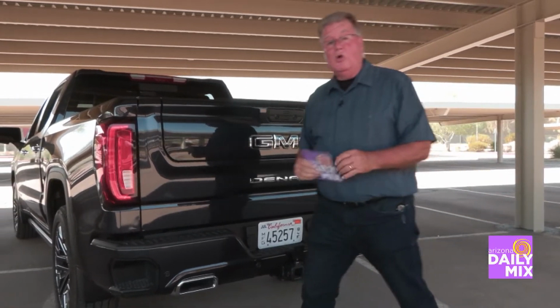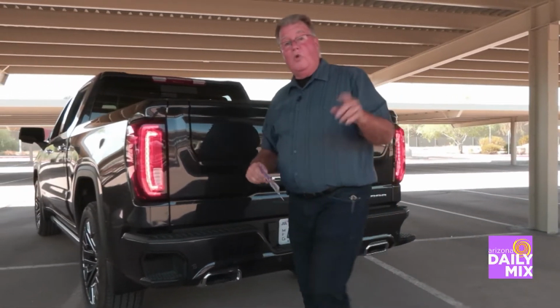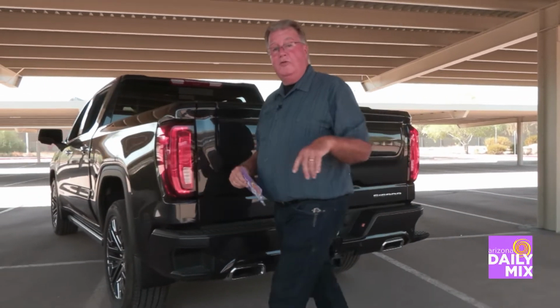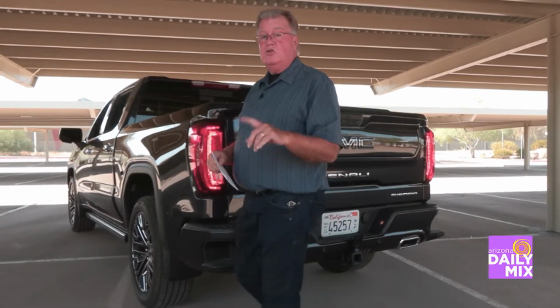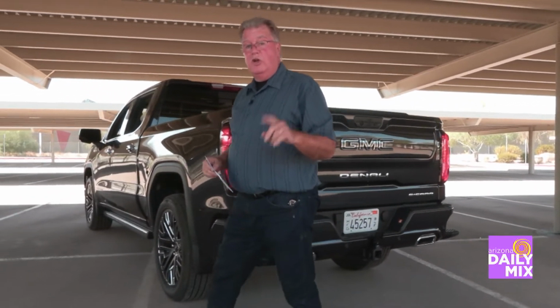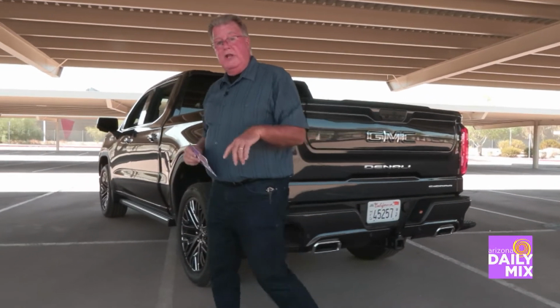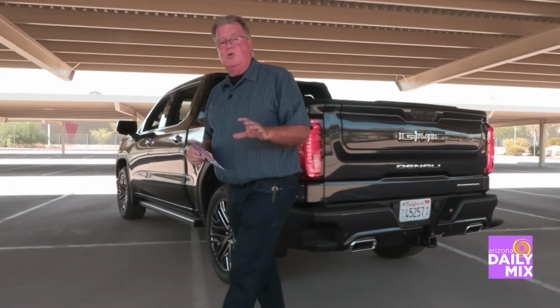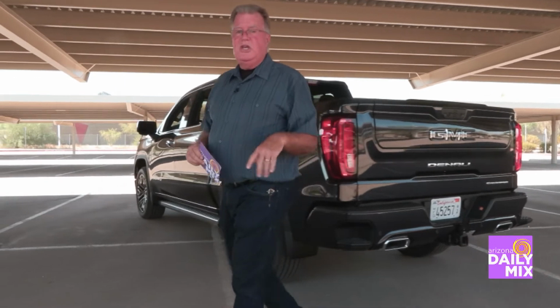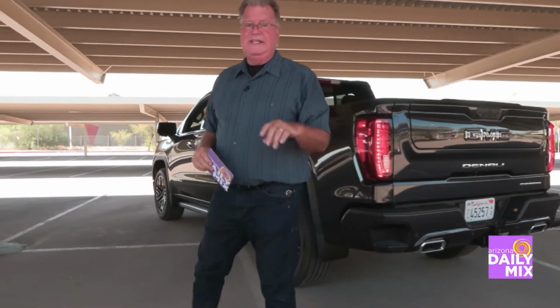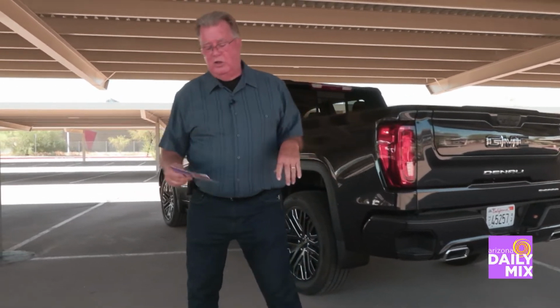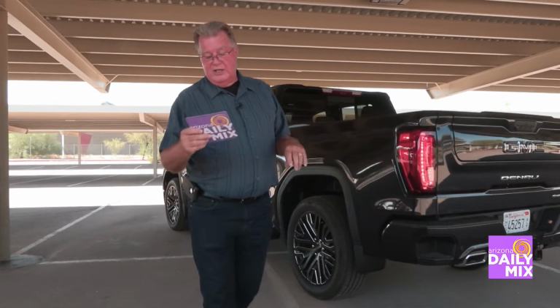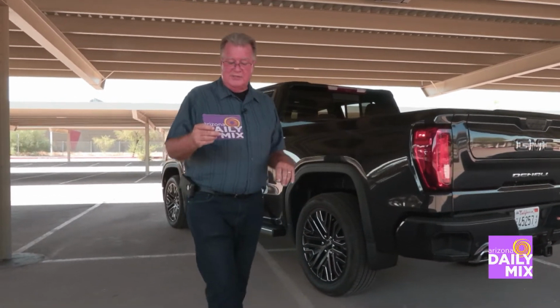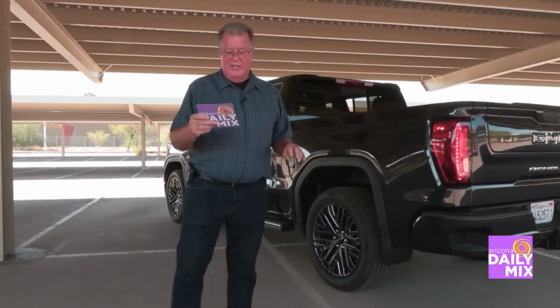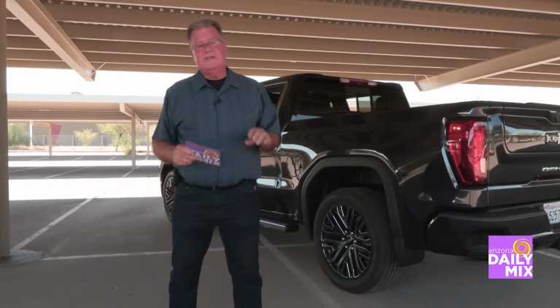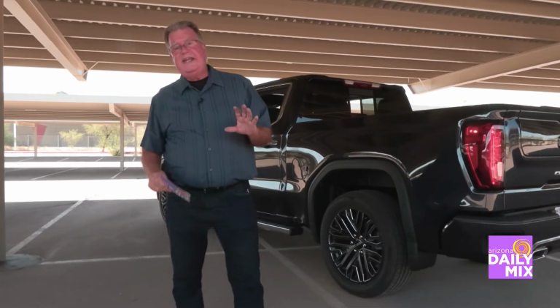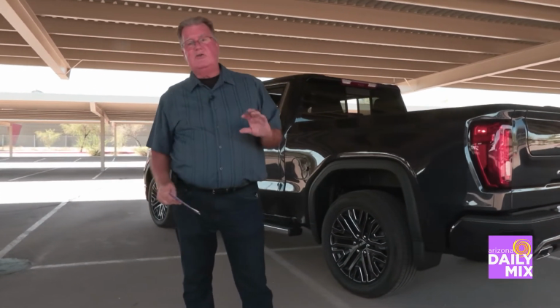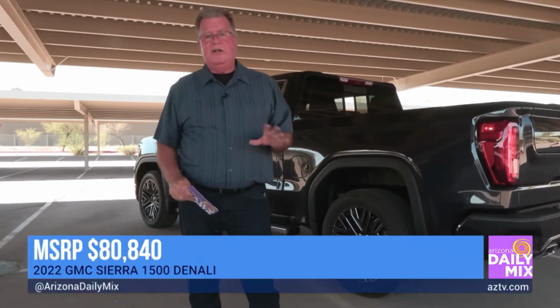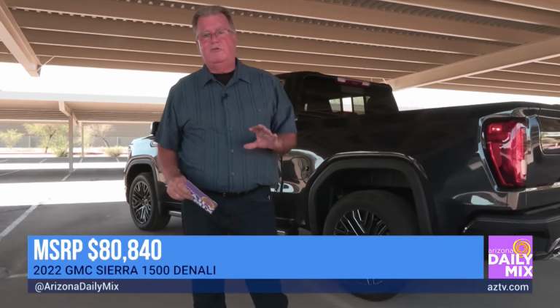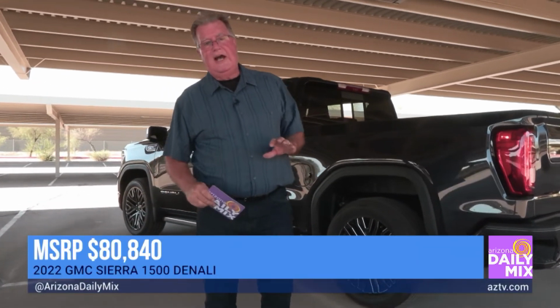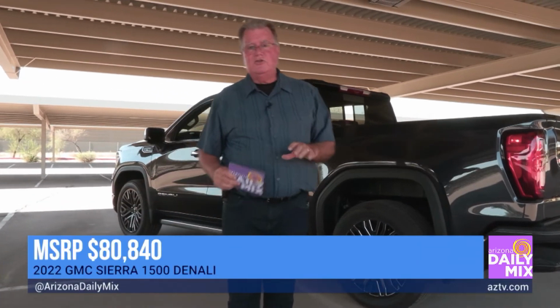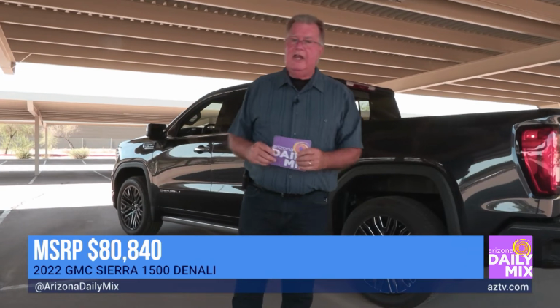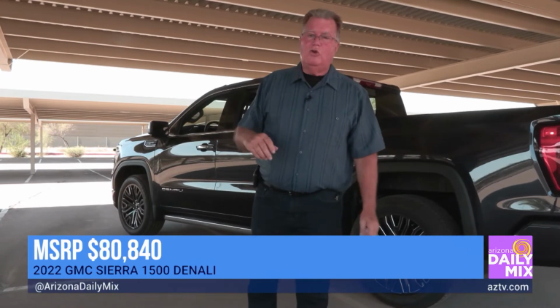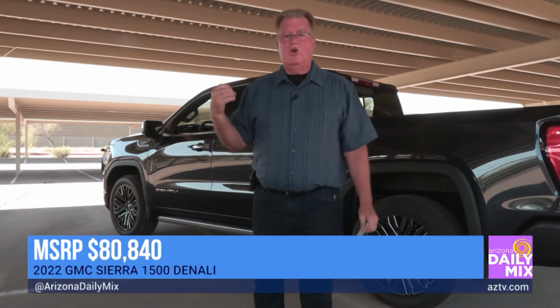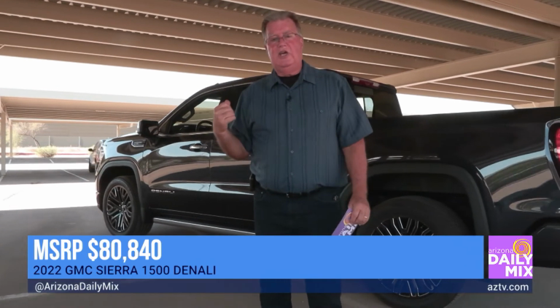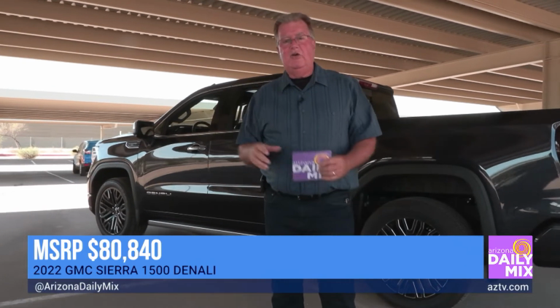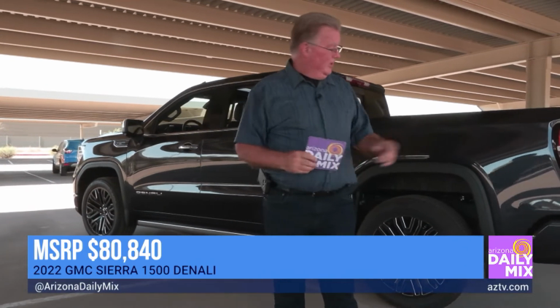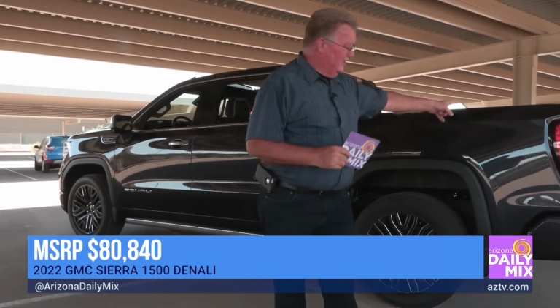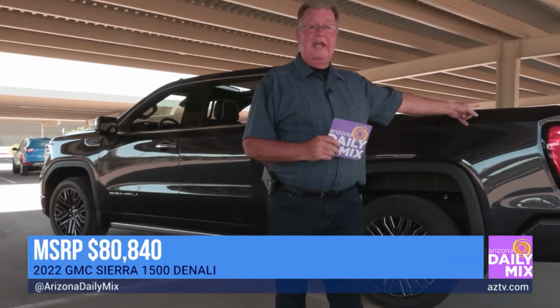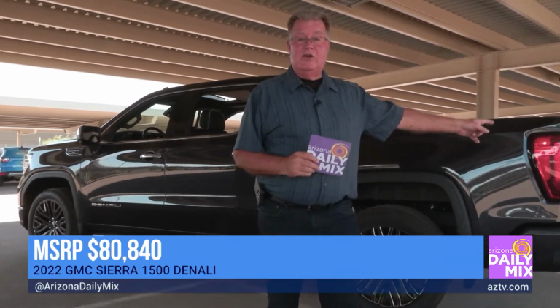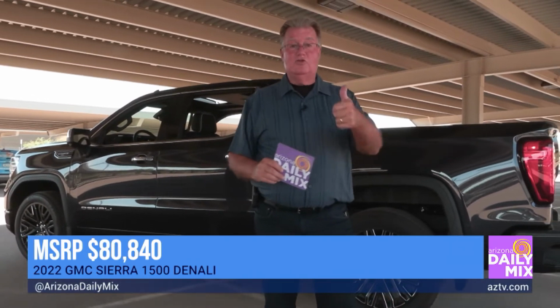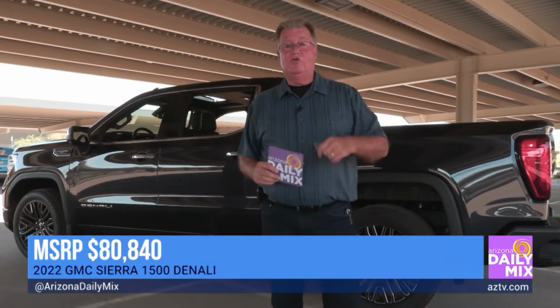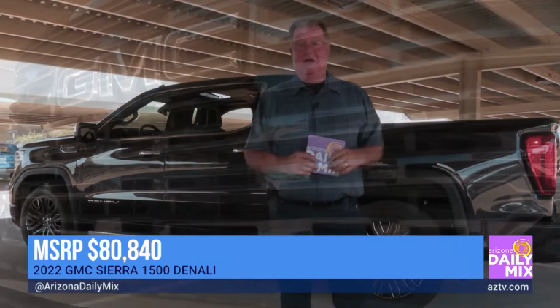For more information, you're going to want to run down to a GMC dealer because MSRP on this is $80,840. And I encourage you to go down and check it out because the tailgate itself is worth the trip down.